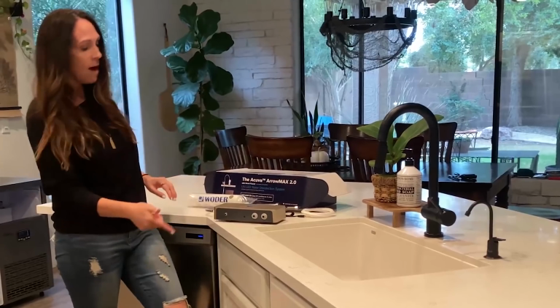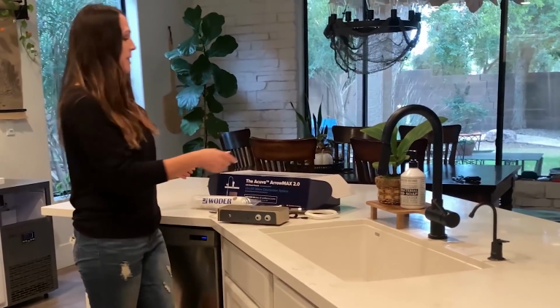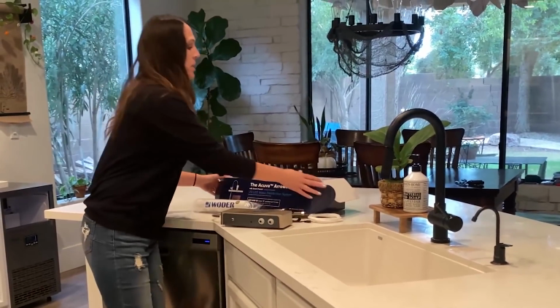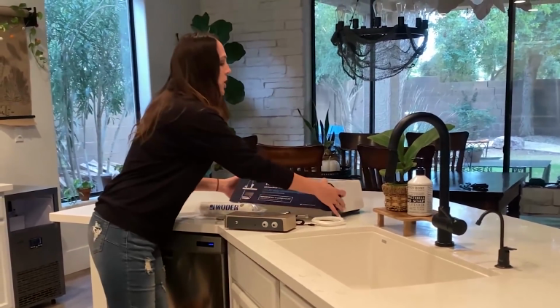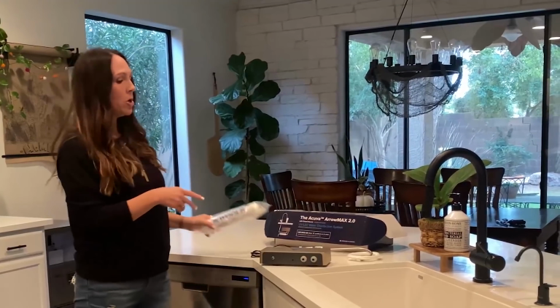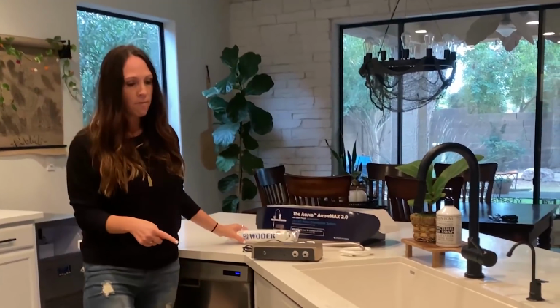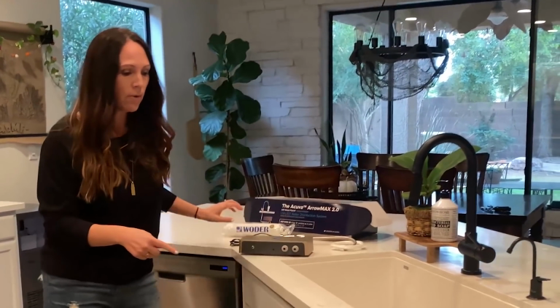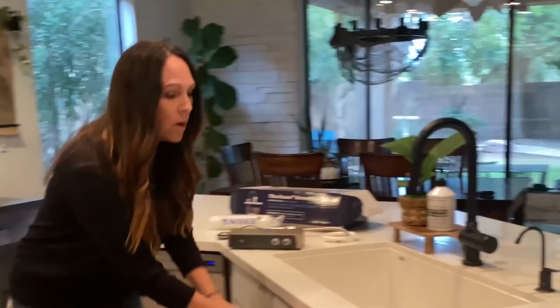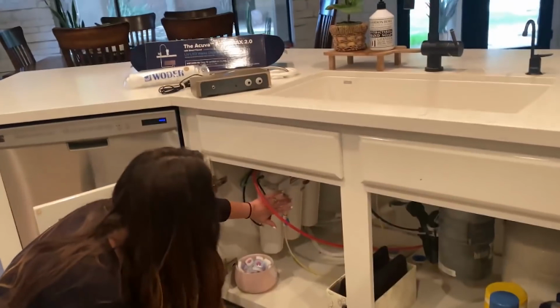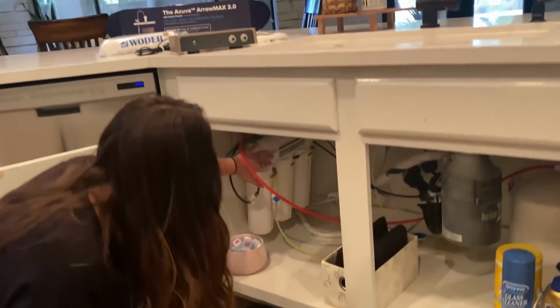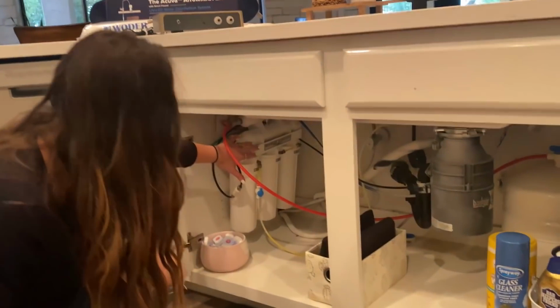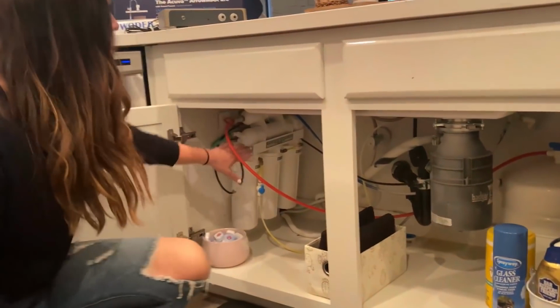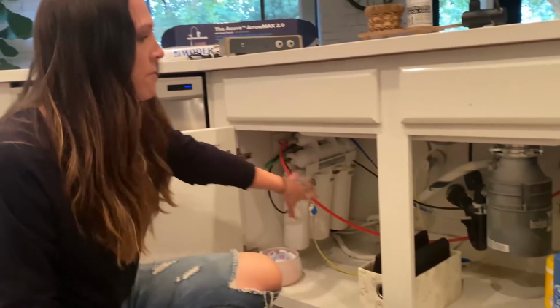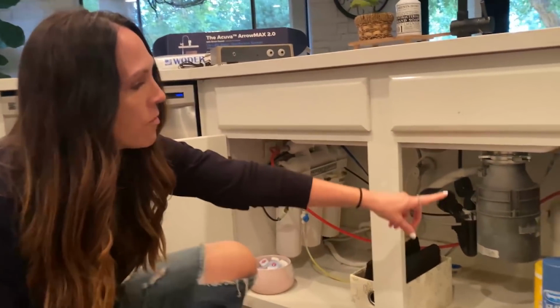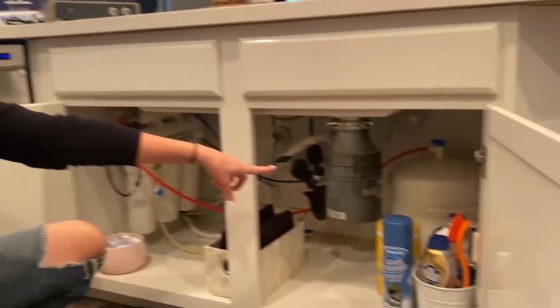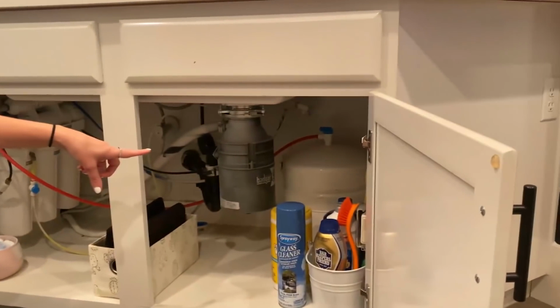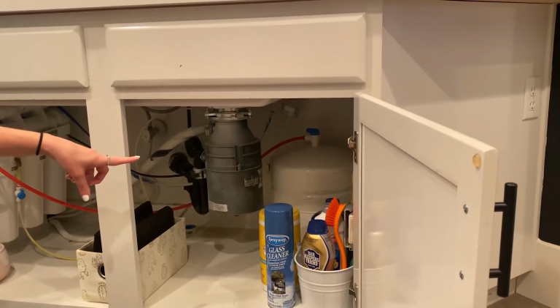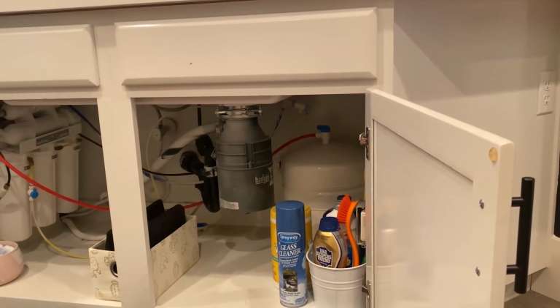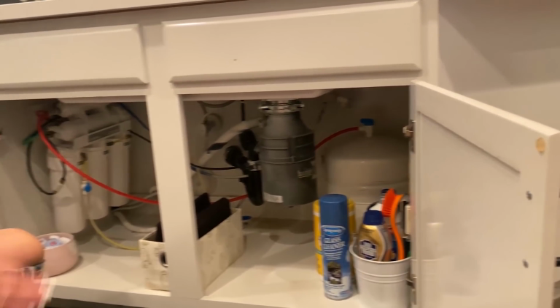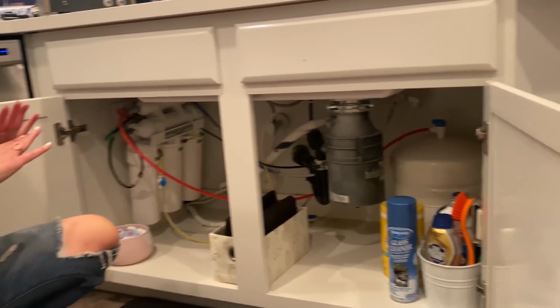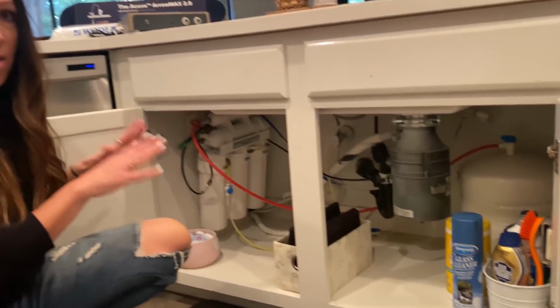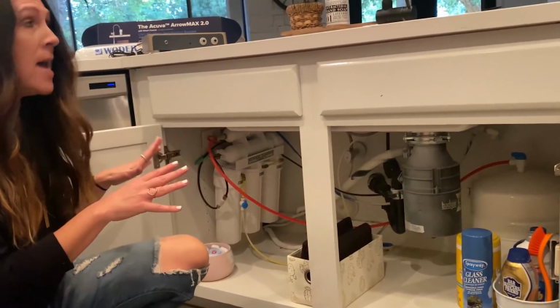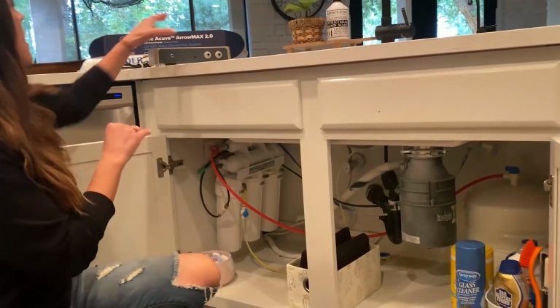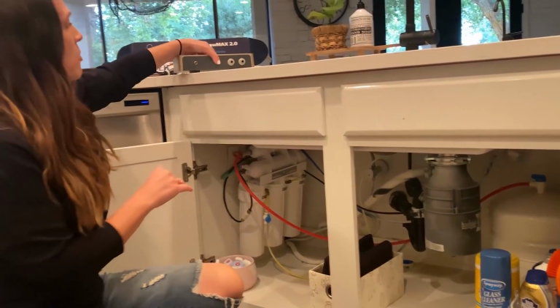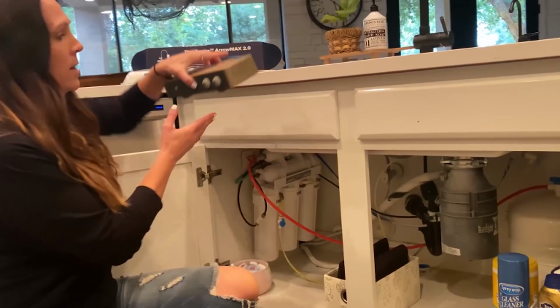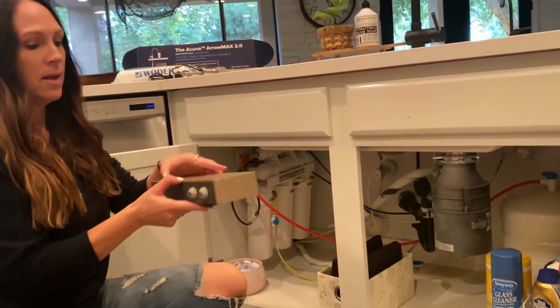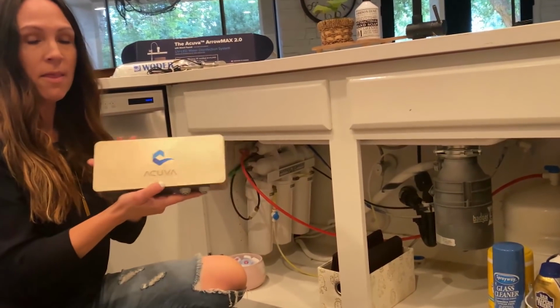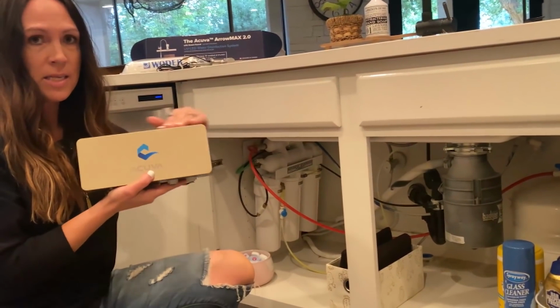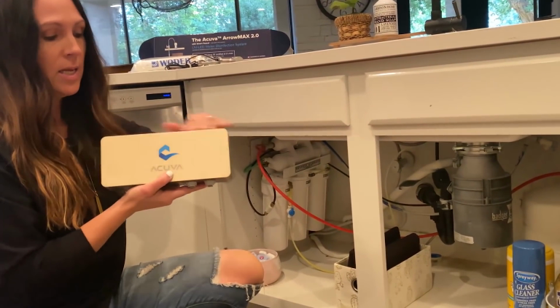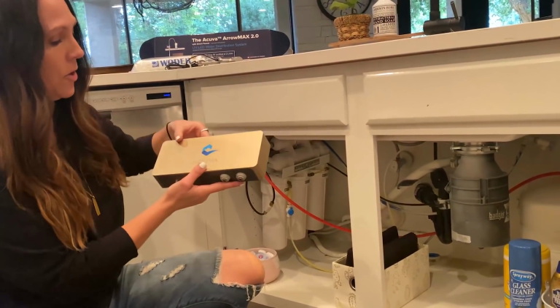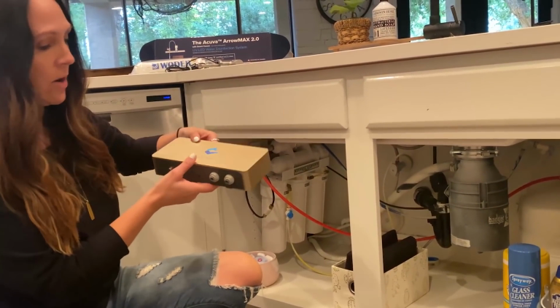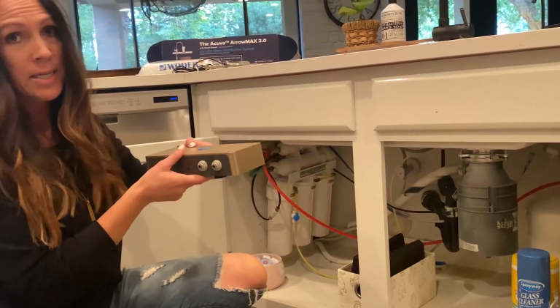What I have under the sink now is huge. Let me show you what I have under here right now — these are all the filters that have to go over into this great big tank. I'm getting rid of all of that and putting this little unit down here instead.